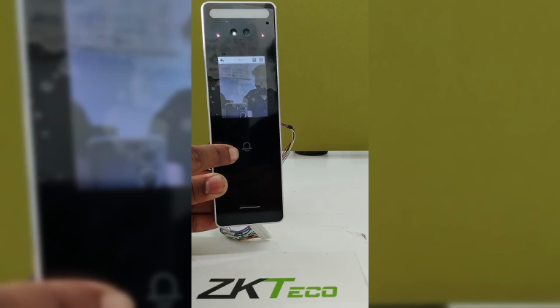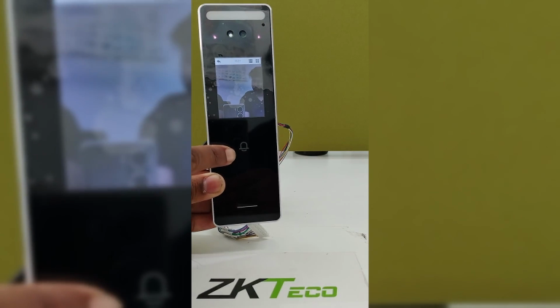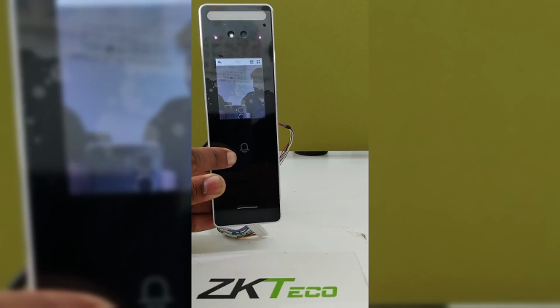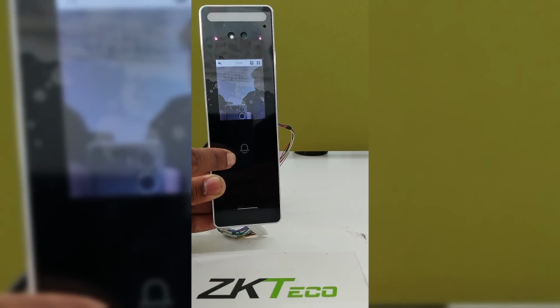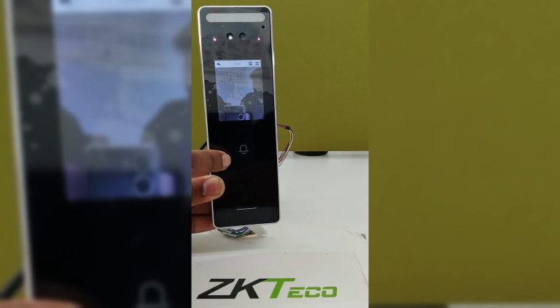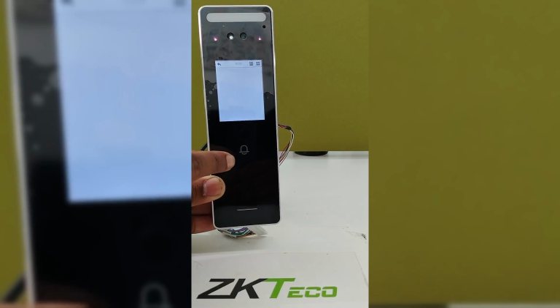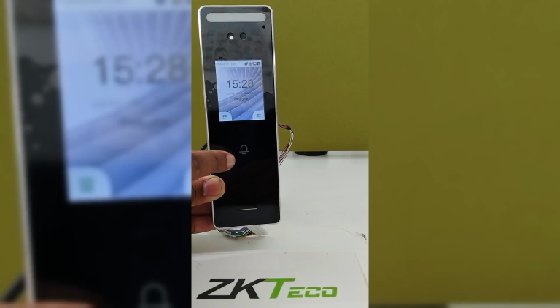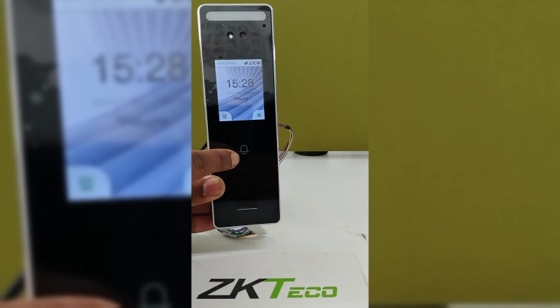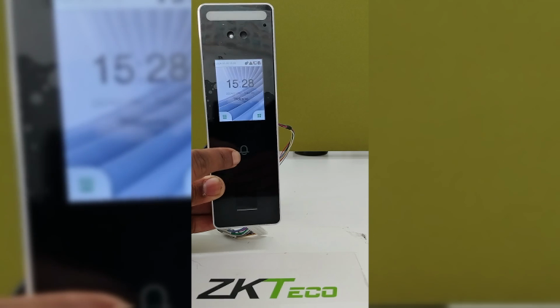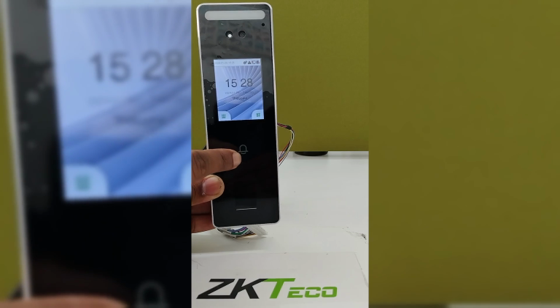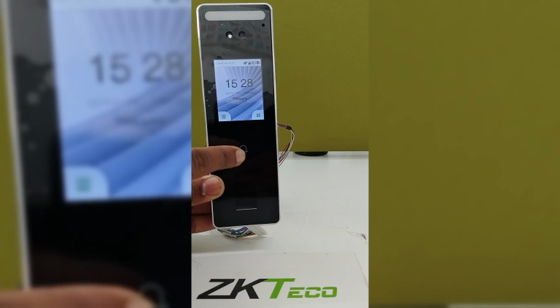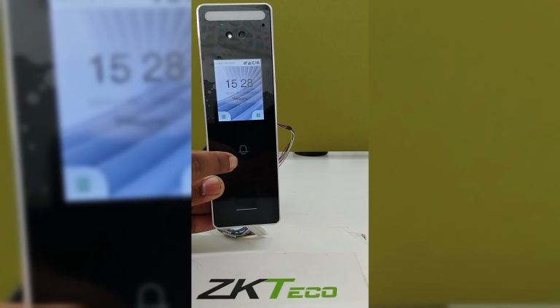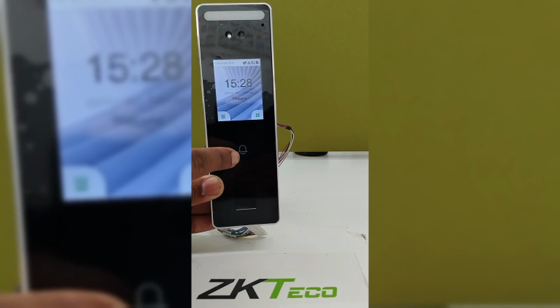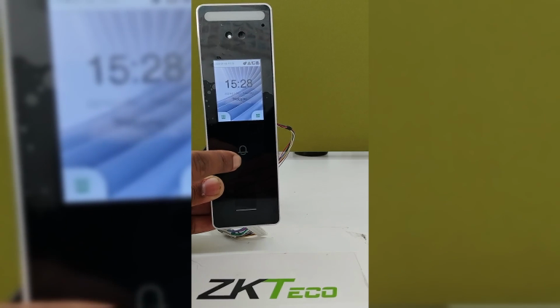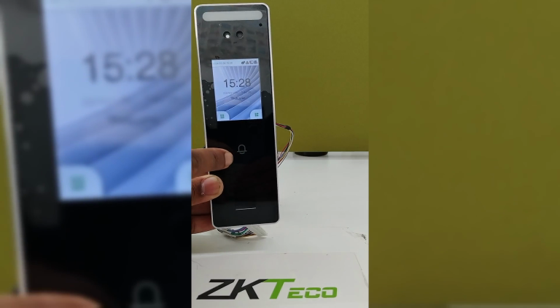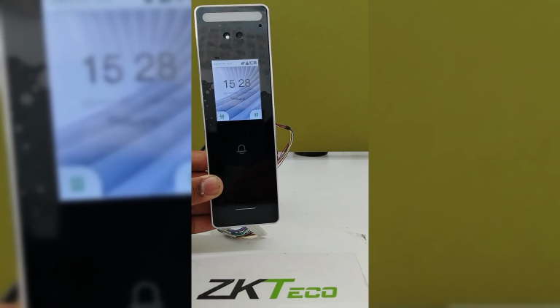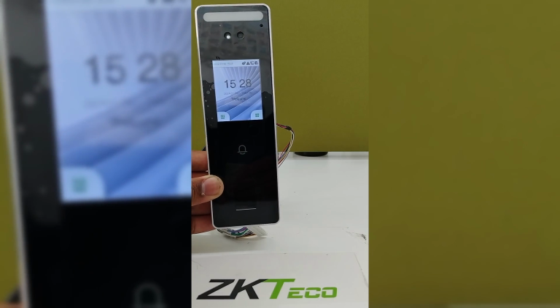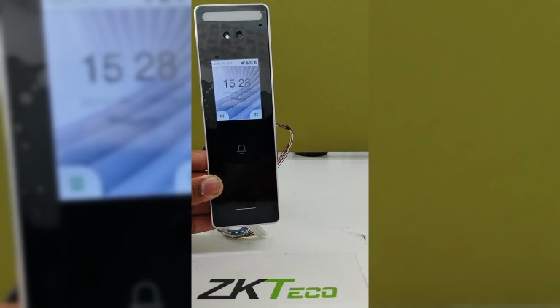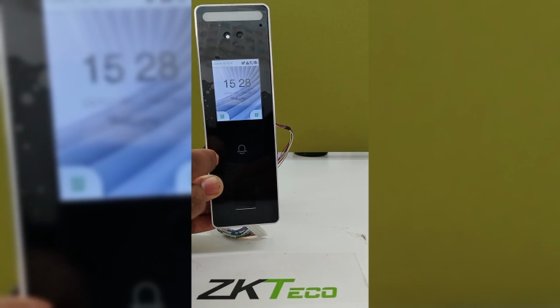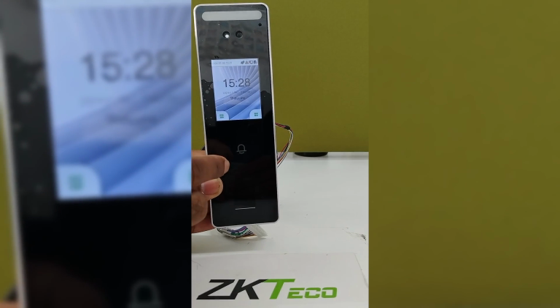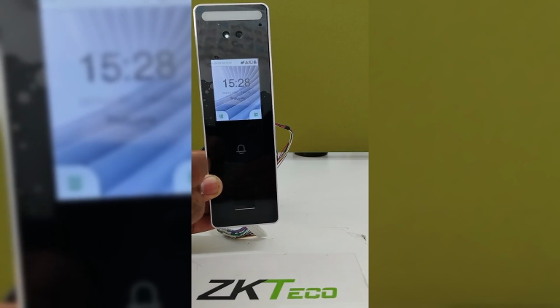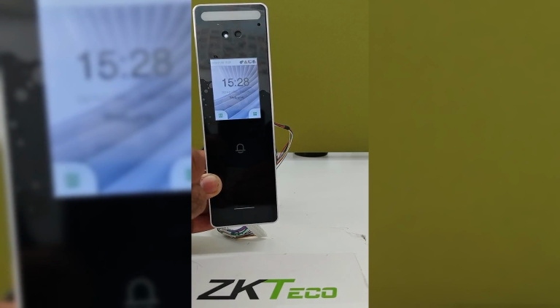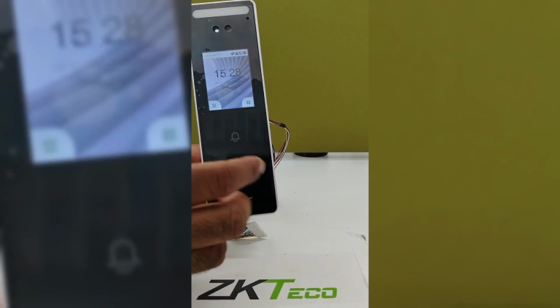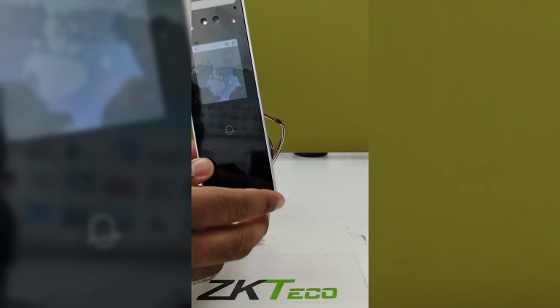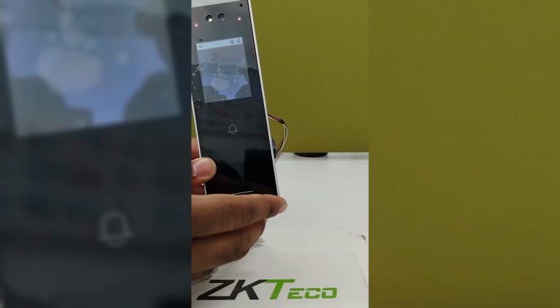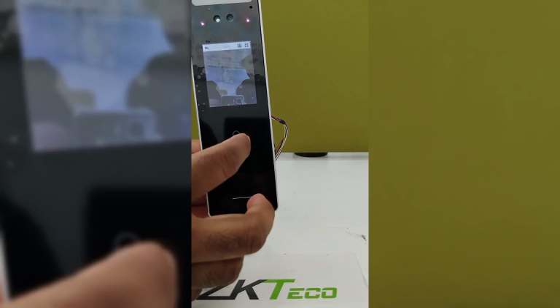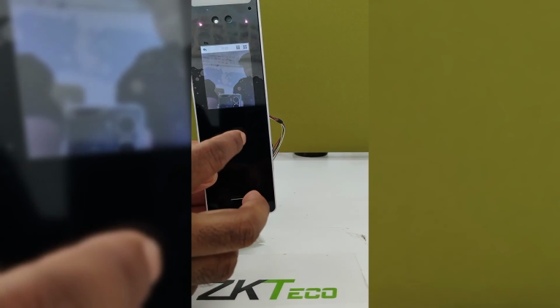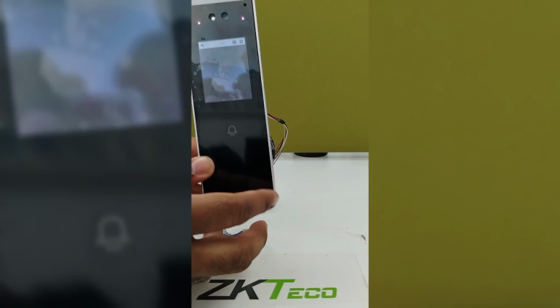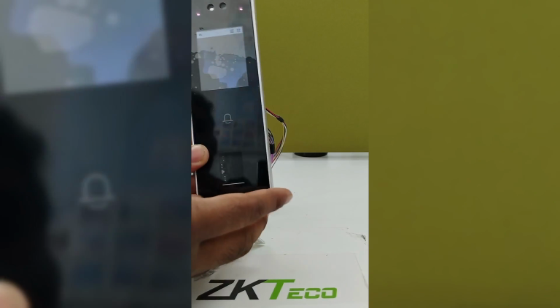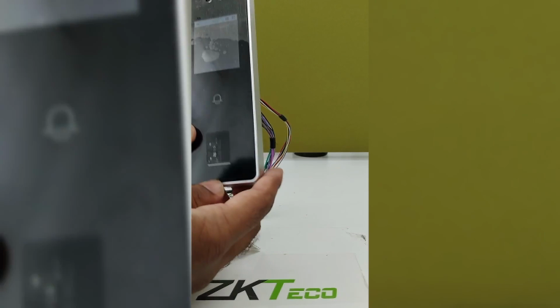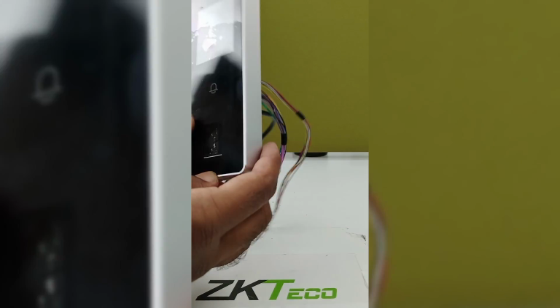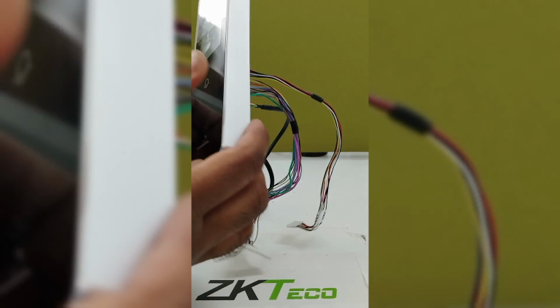This bell is provided to use as a calling bell. You should connect it with an external alarm. After connecting, you can use it as a calling bell.